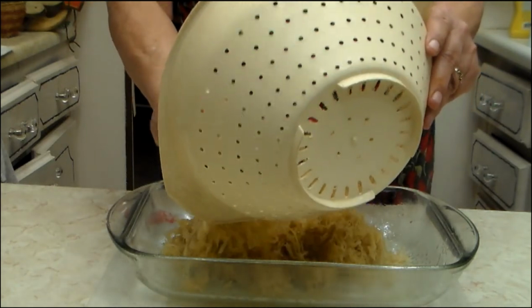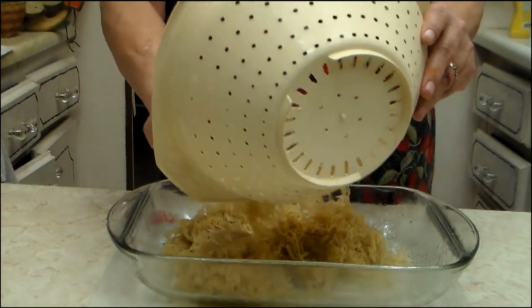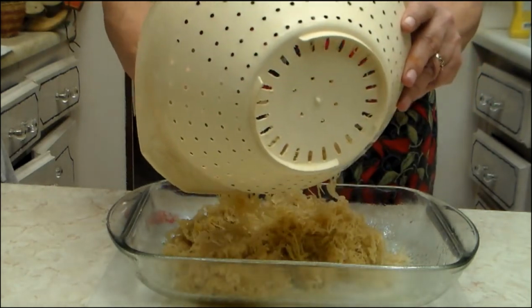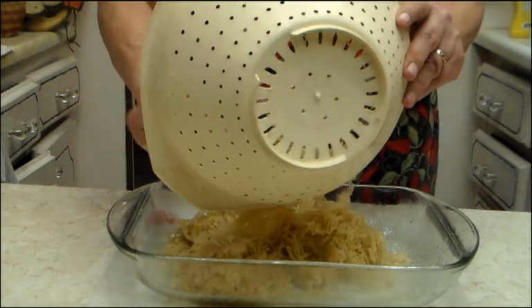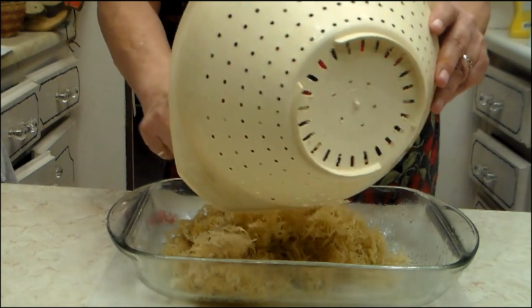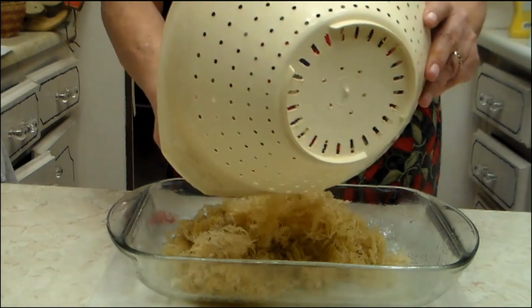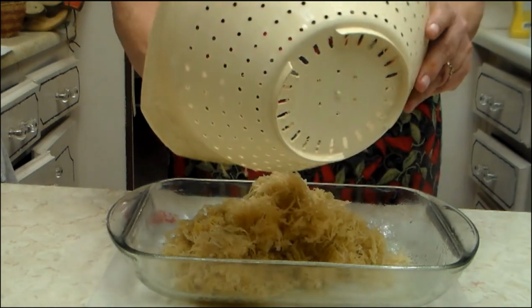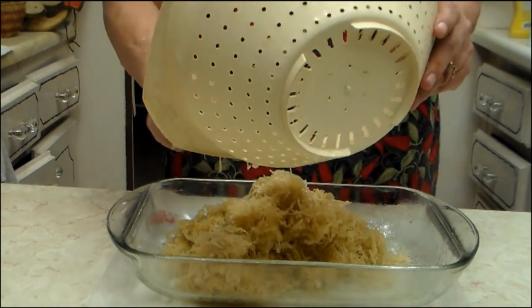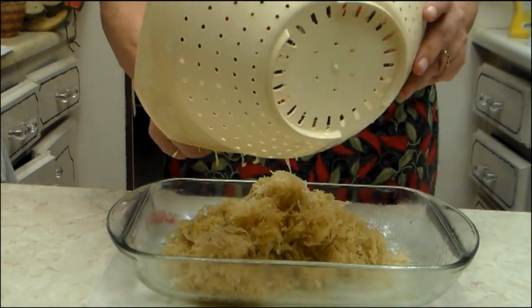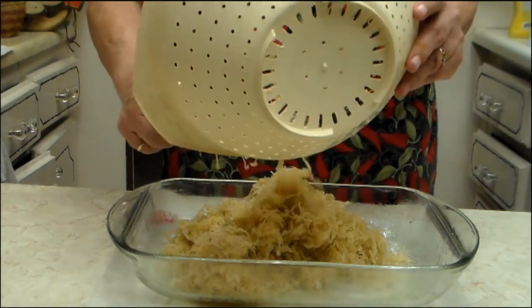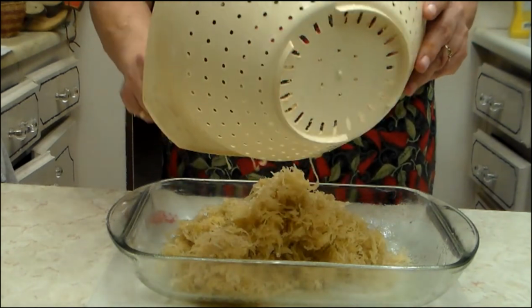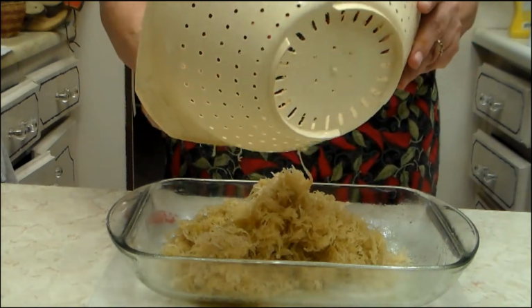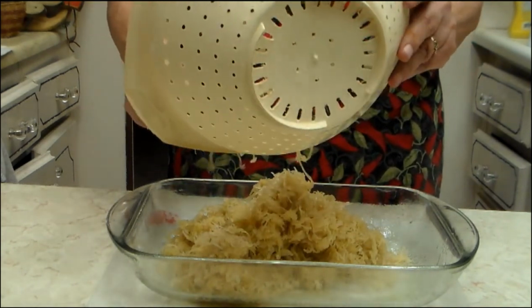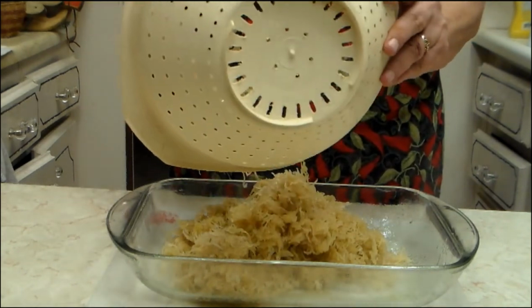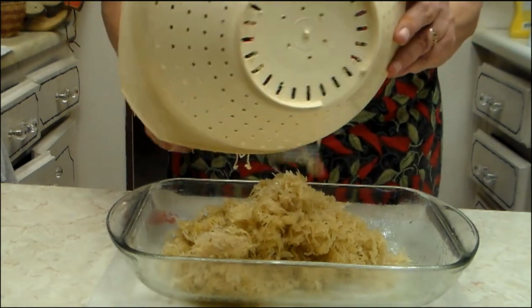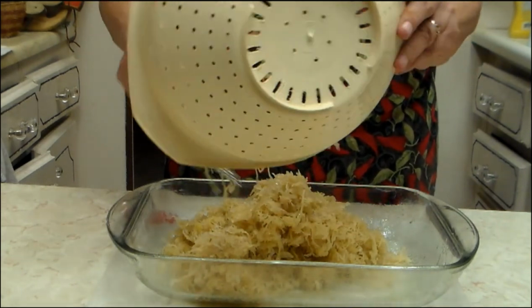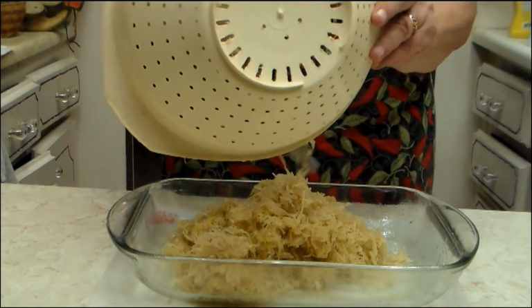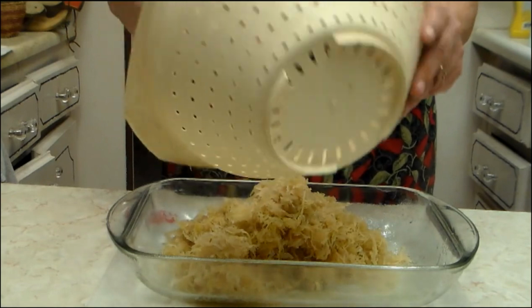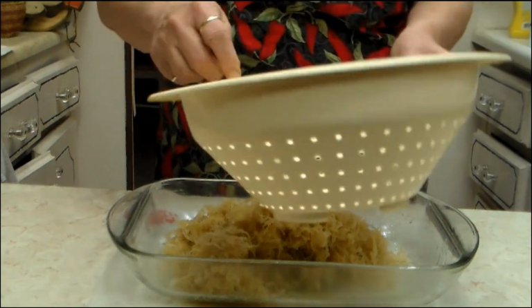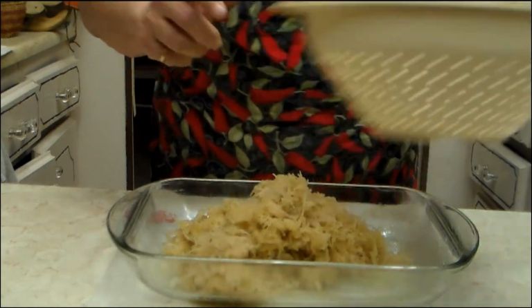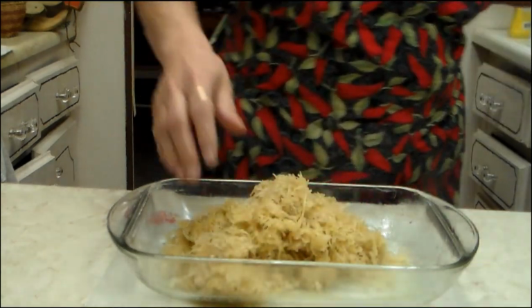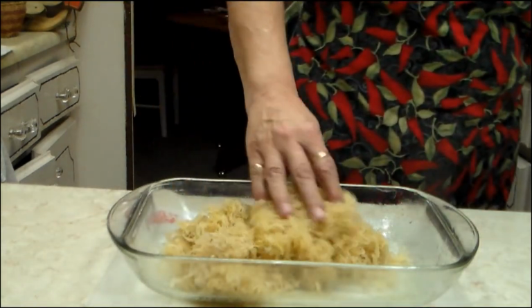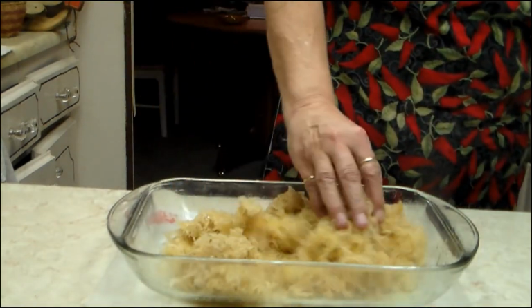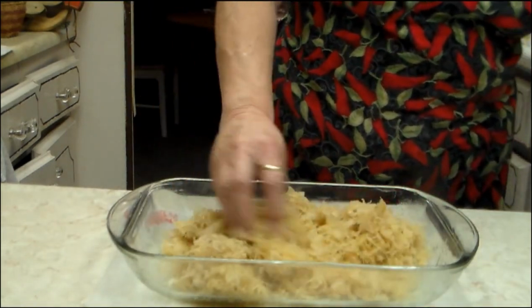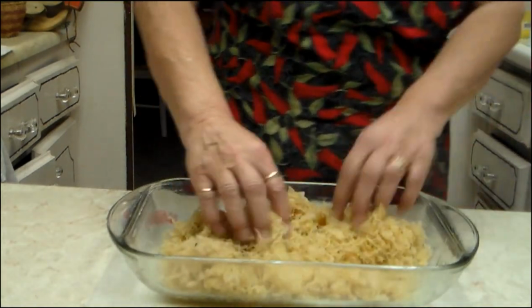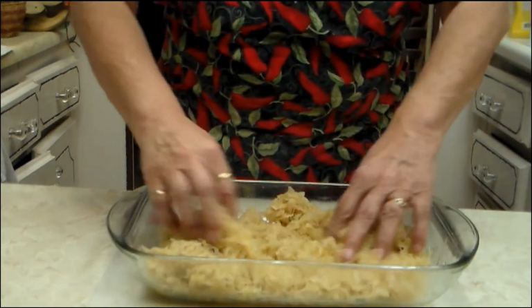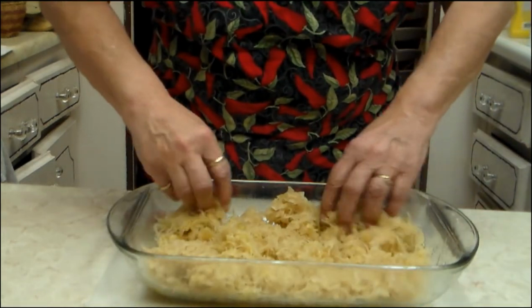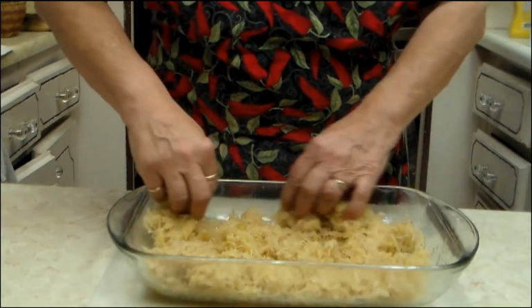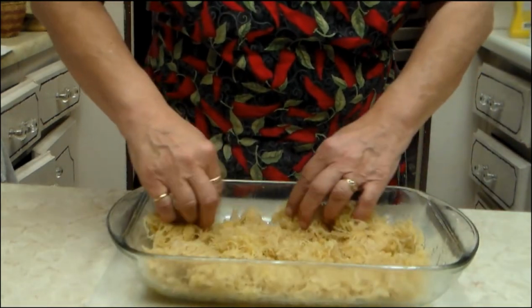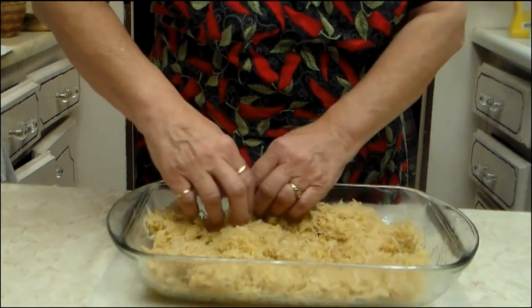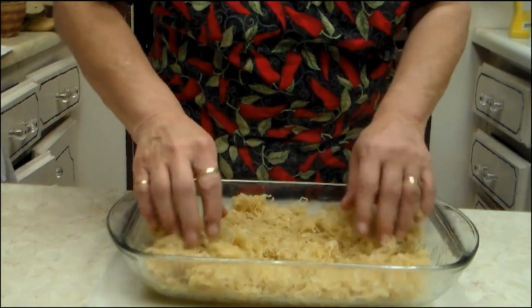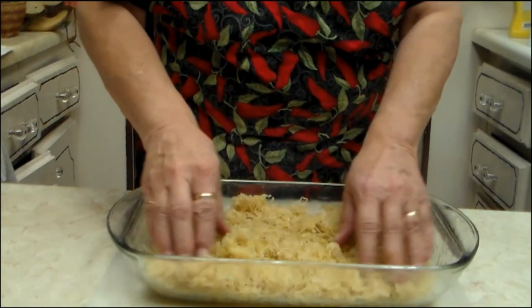You want to drain it, make sure most of the water is out of it. Rinse it if it's too salty. And you kind of mash it out into your 13 by 9.